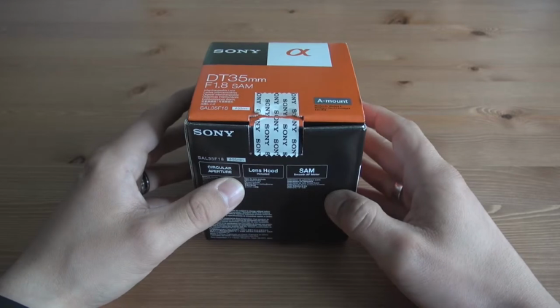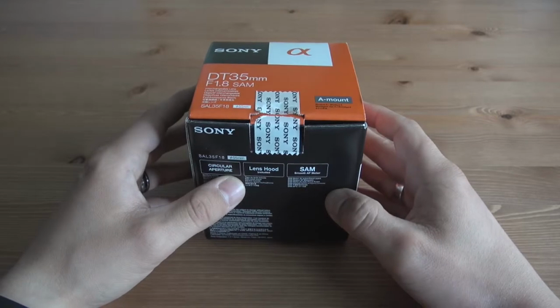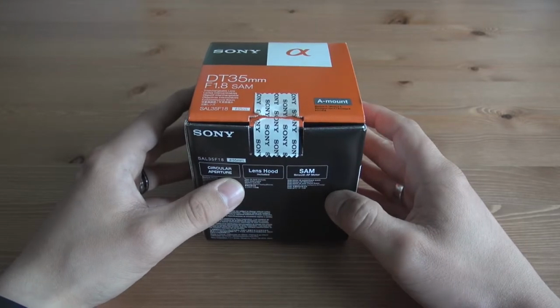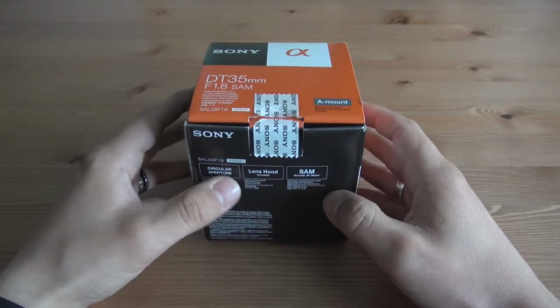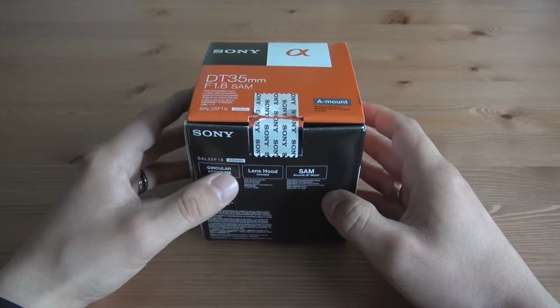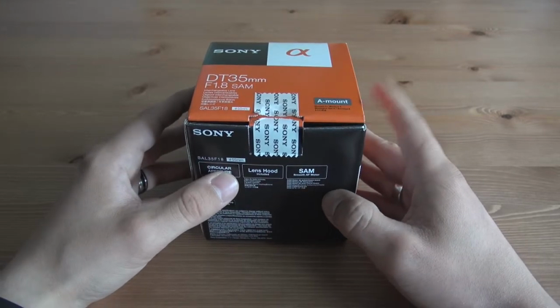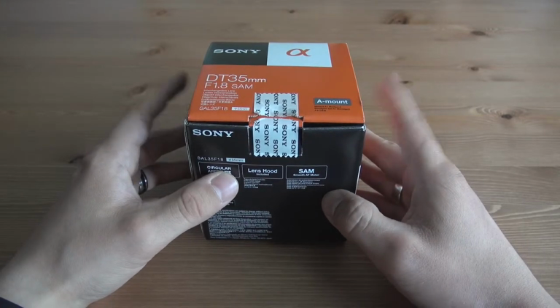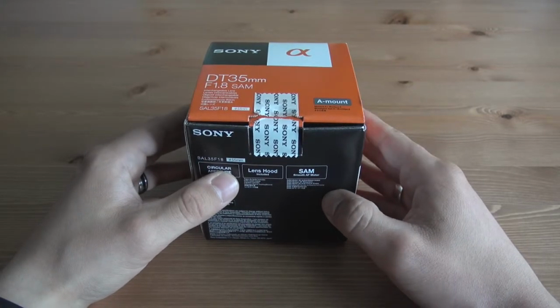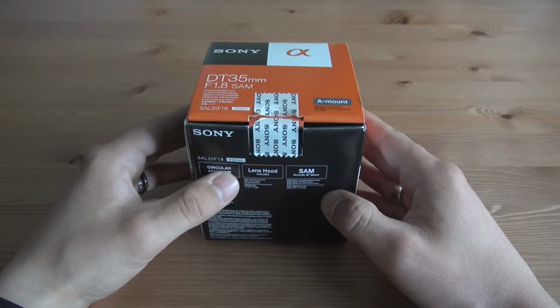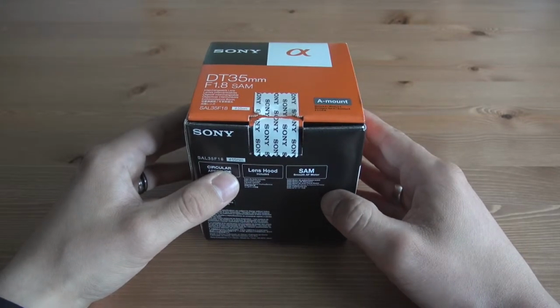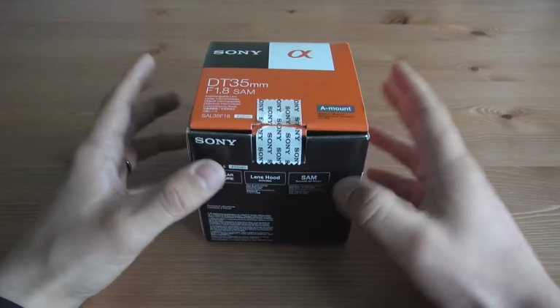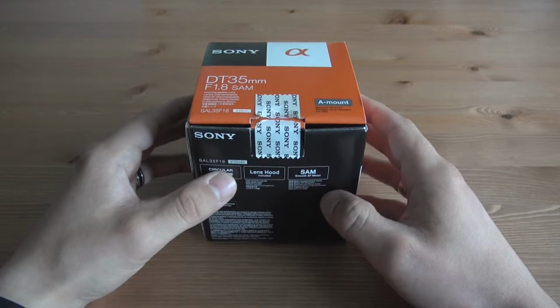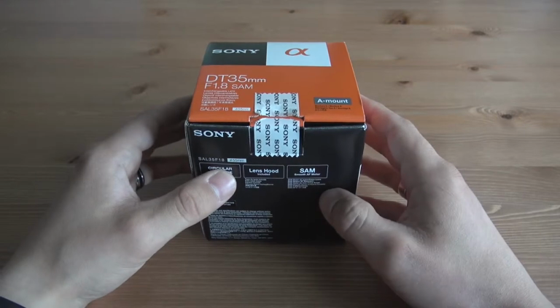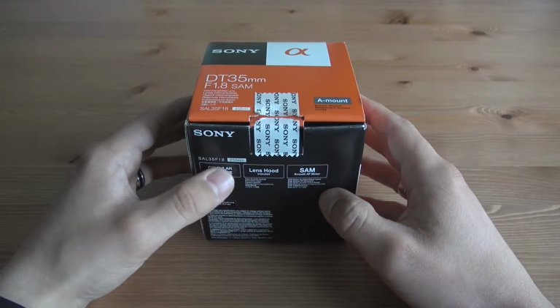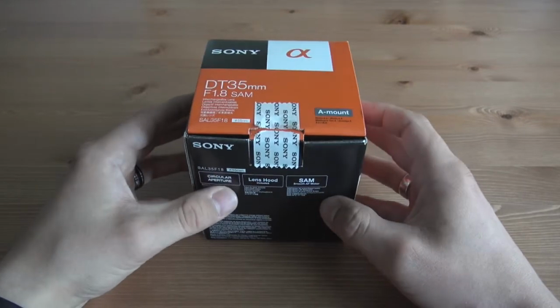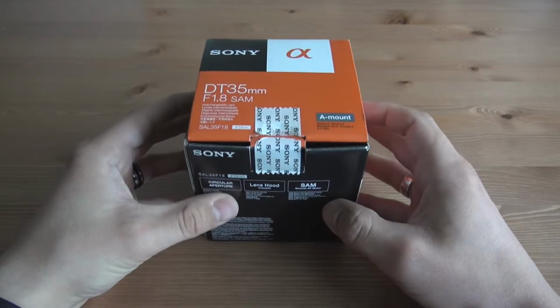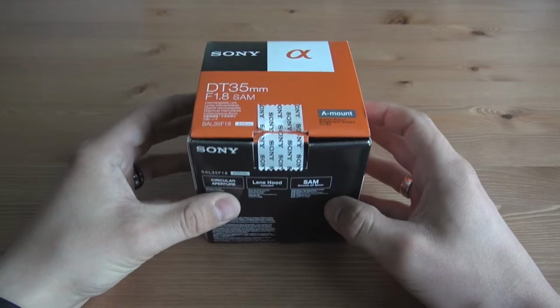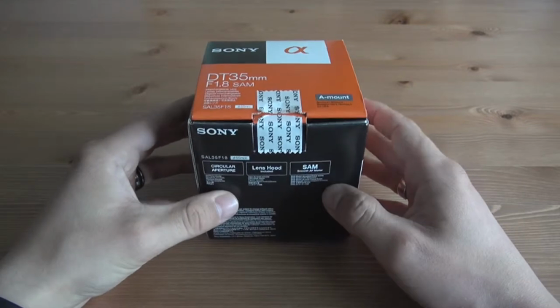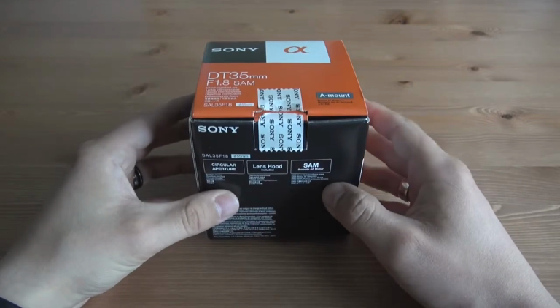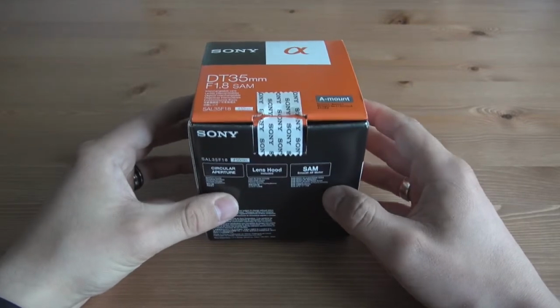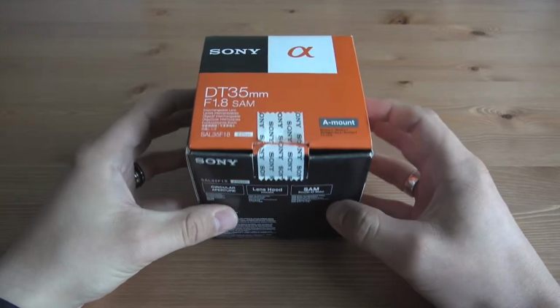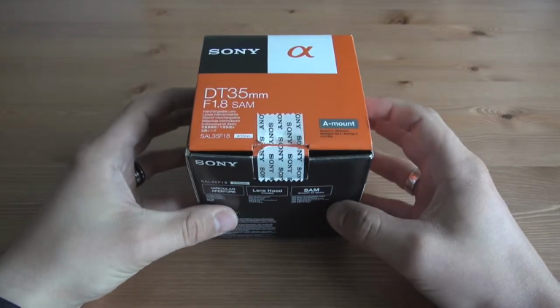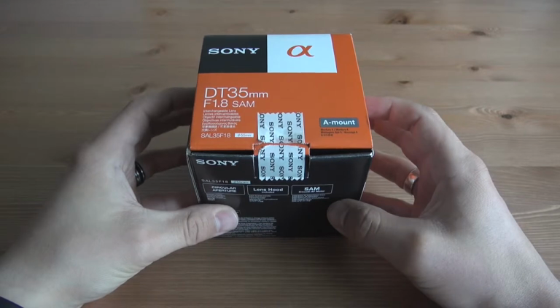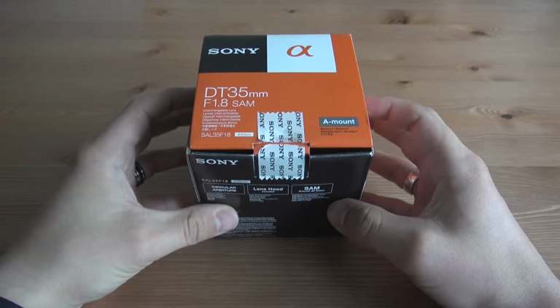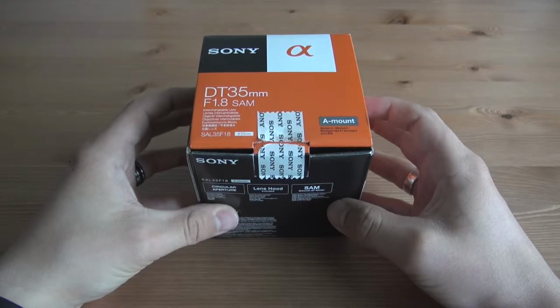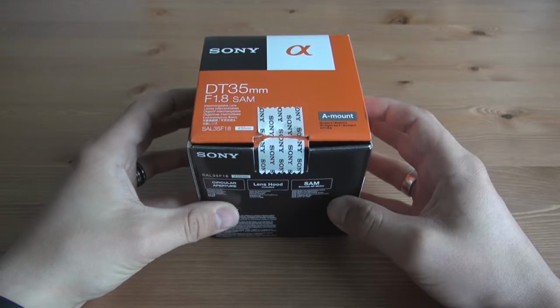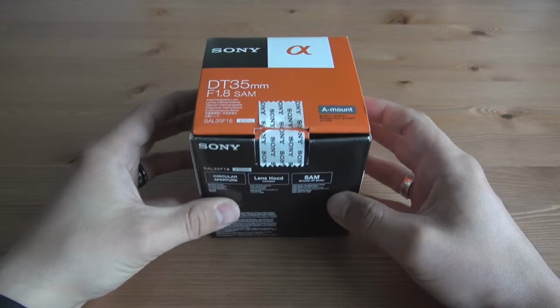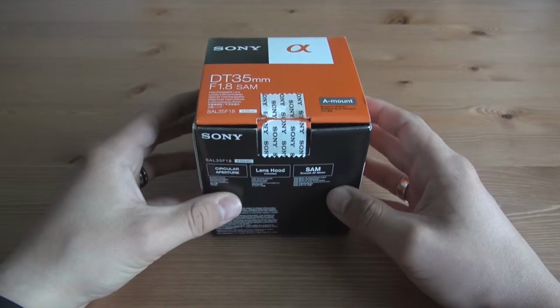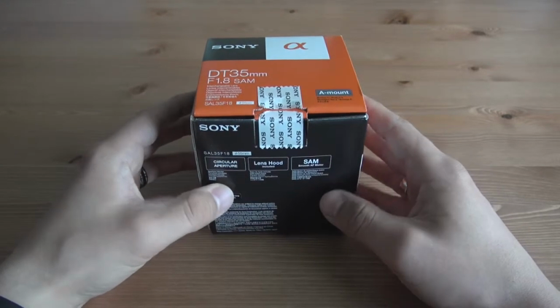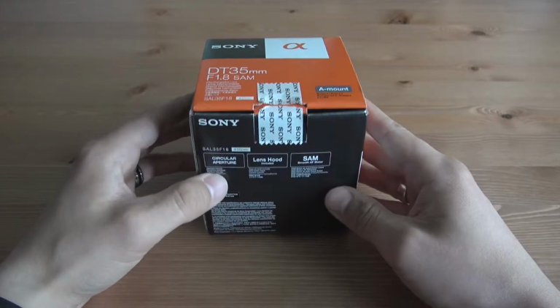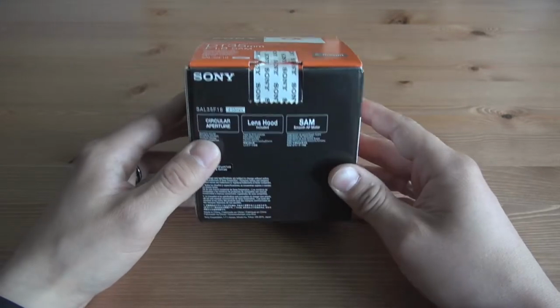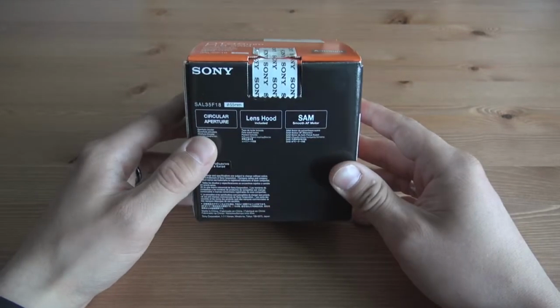Hey guys, it's Jonas. I just recently bought this Sony Alpha A-mount lens — it's a DT 35mm f1.8, and let's get to it.